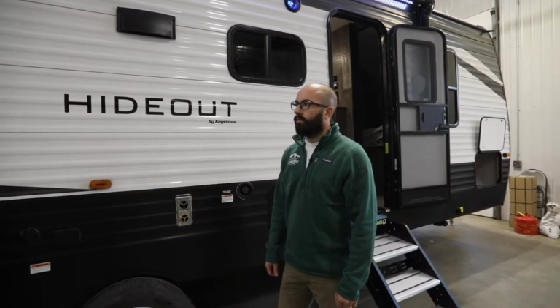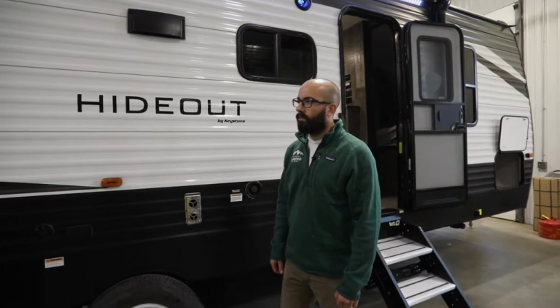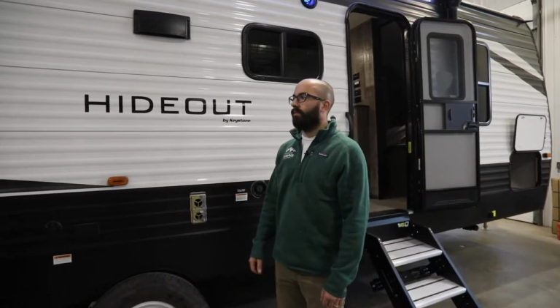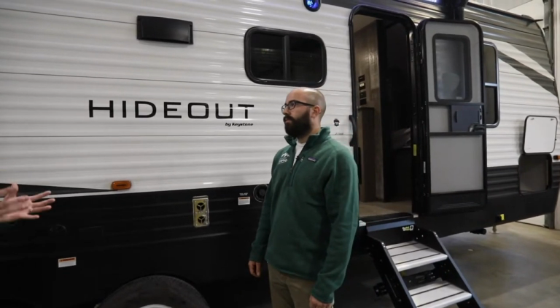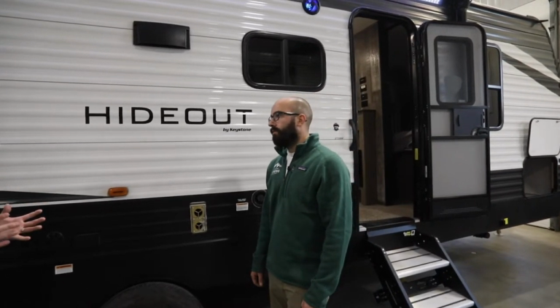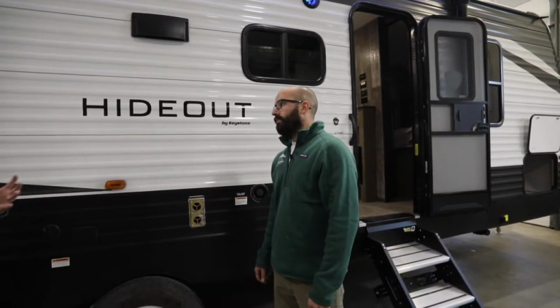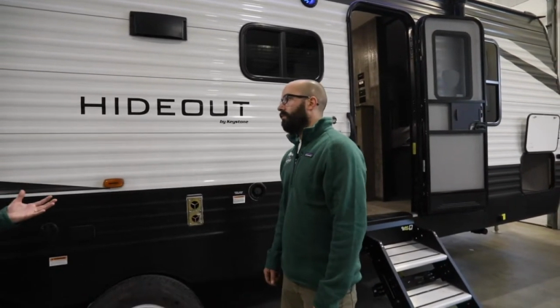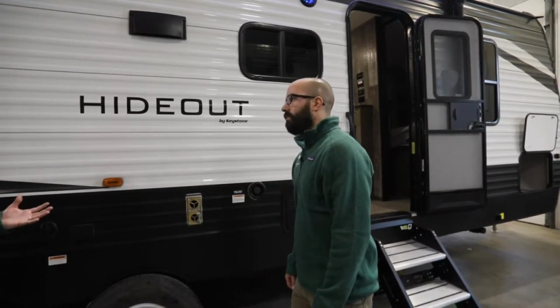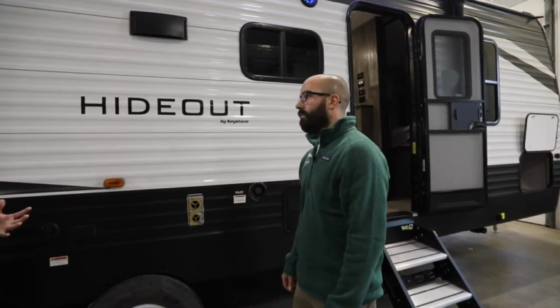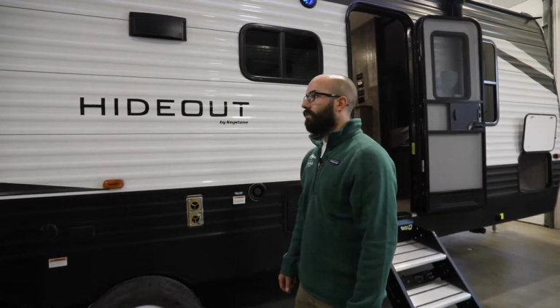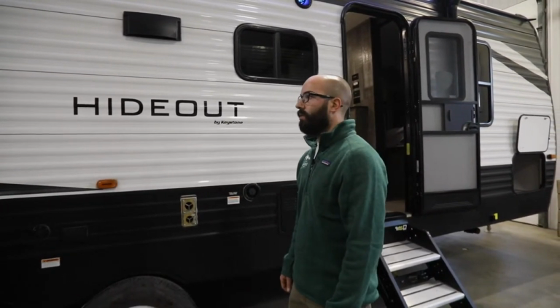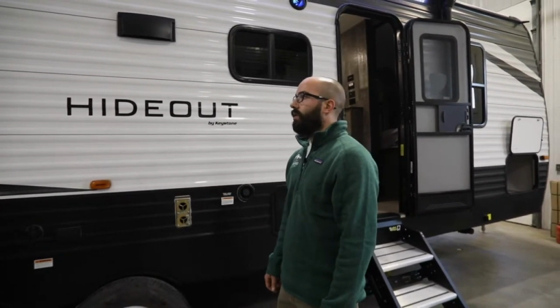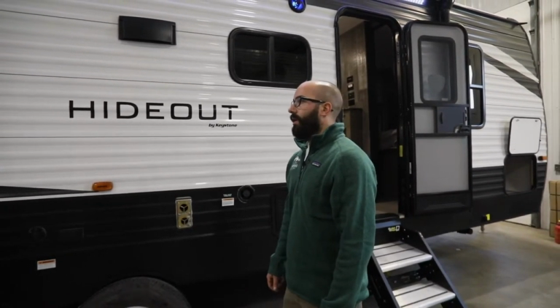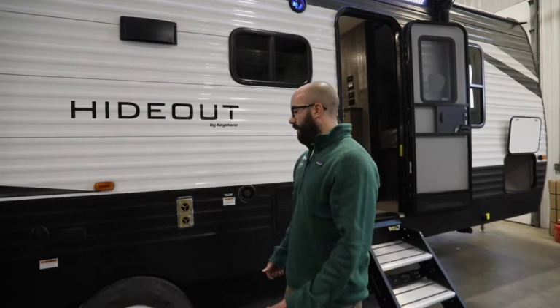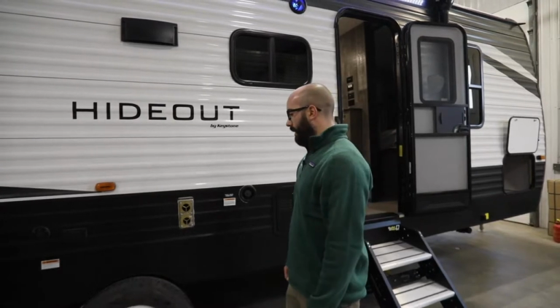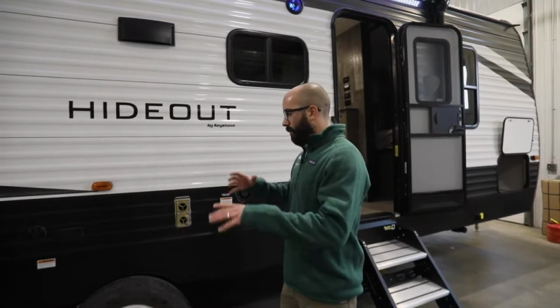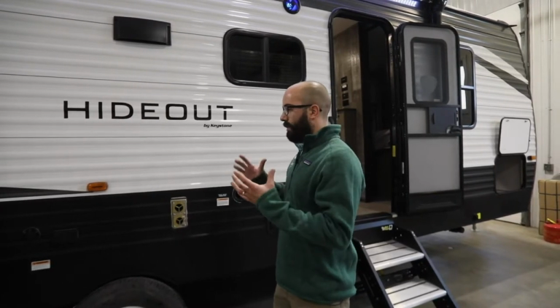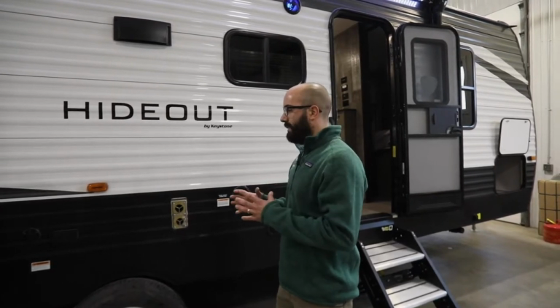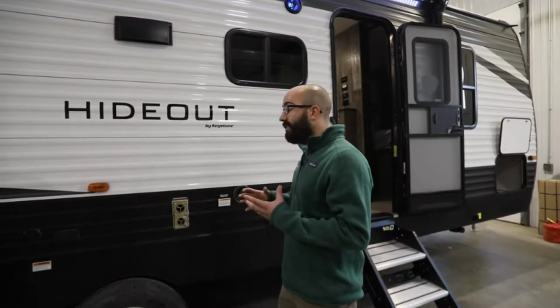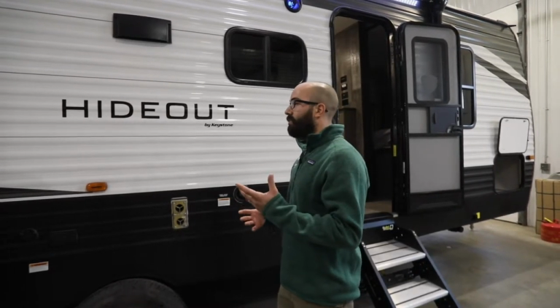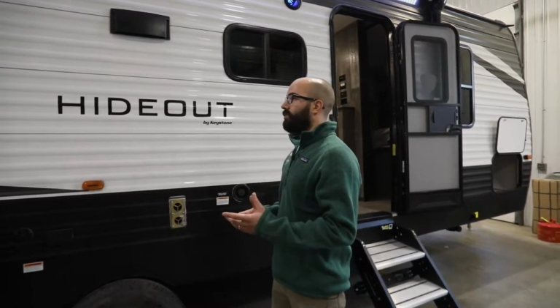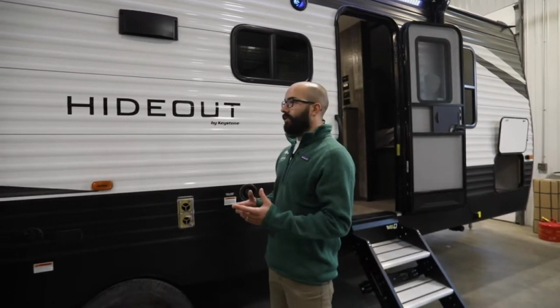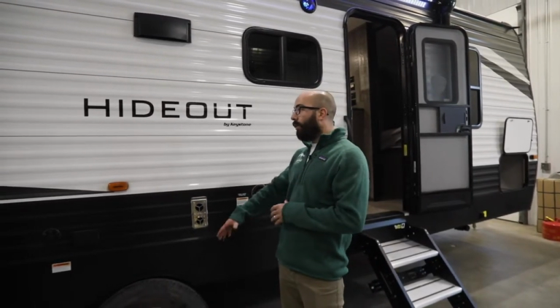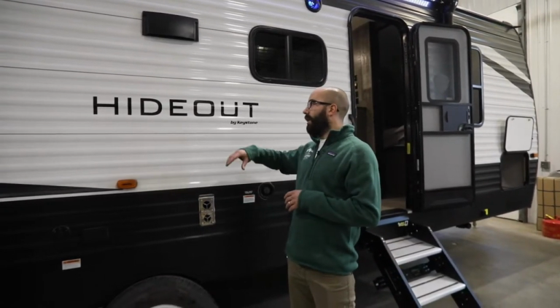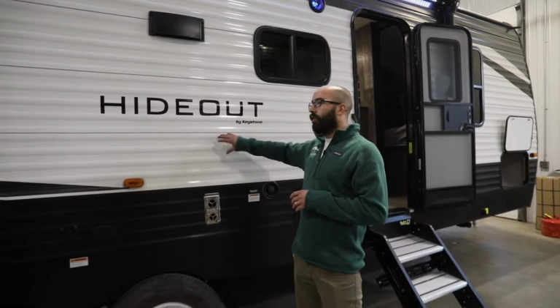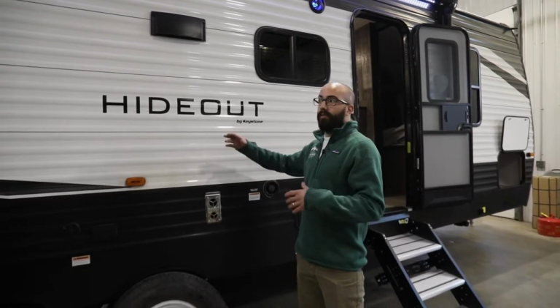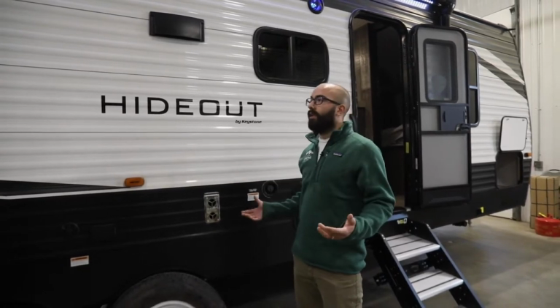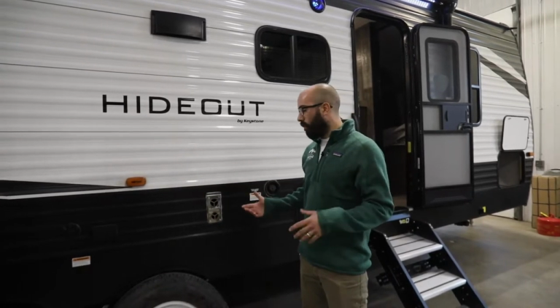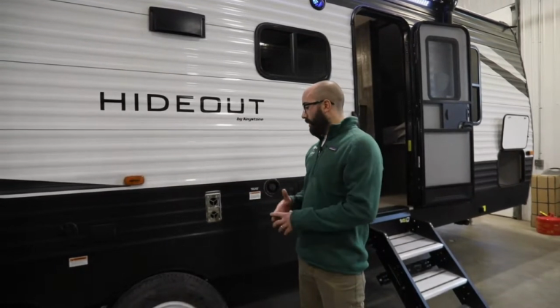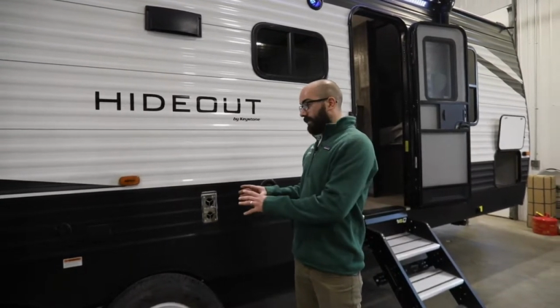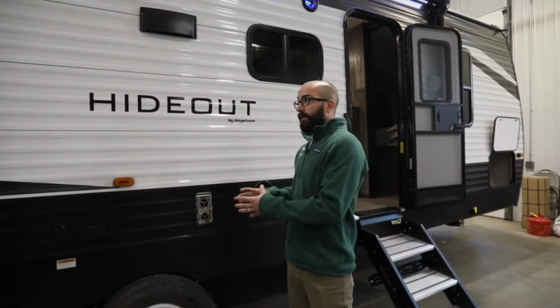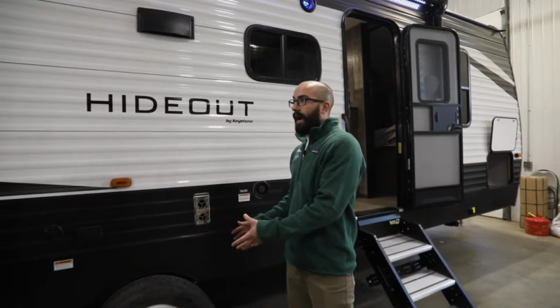What should I be looking for? Can you take us through from basically A to Z of what a good tire is and what people should be looking for? And one of the biggest safety things when it comes to towing a trailer or even driving a motorhome is the tires.